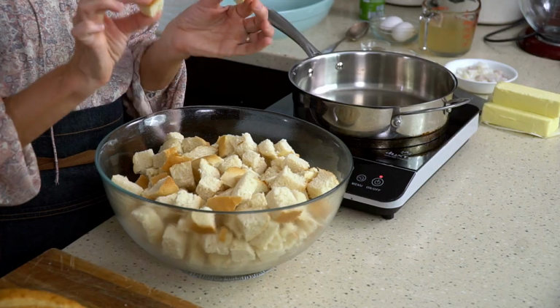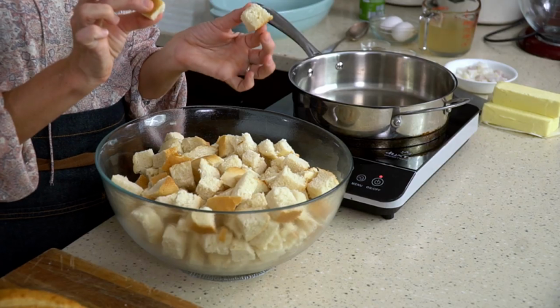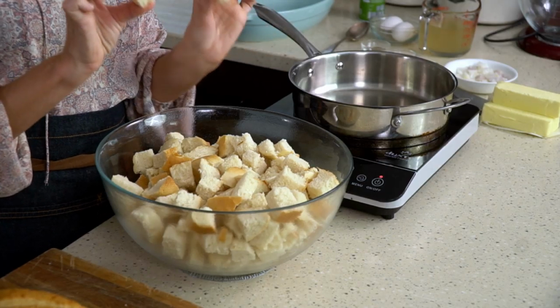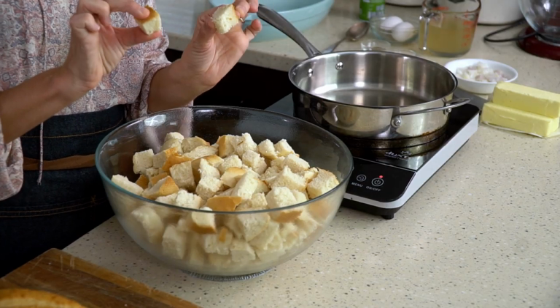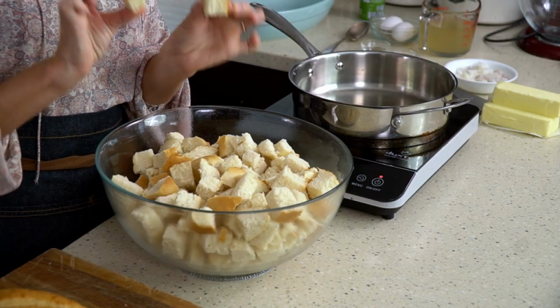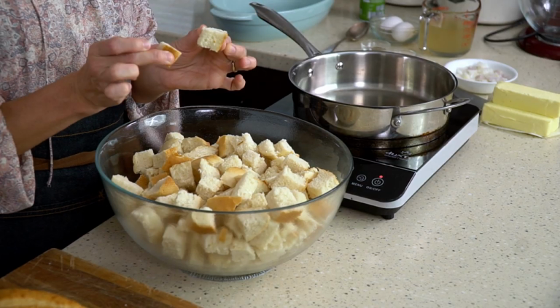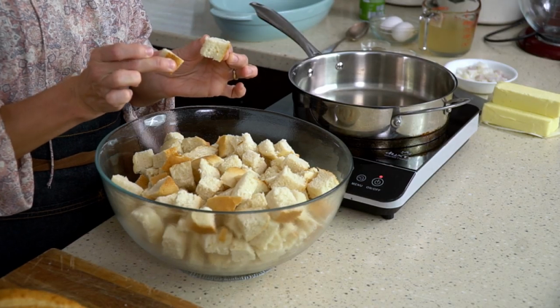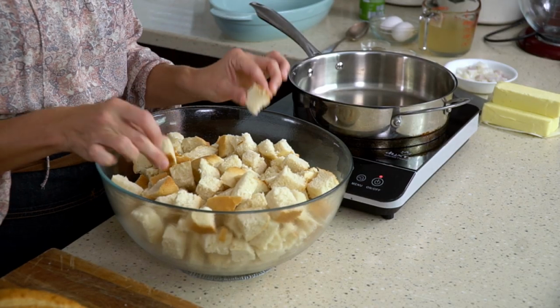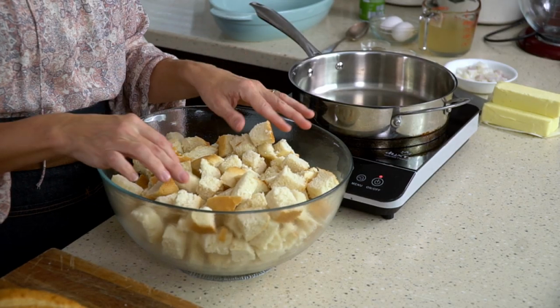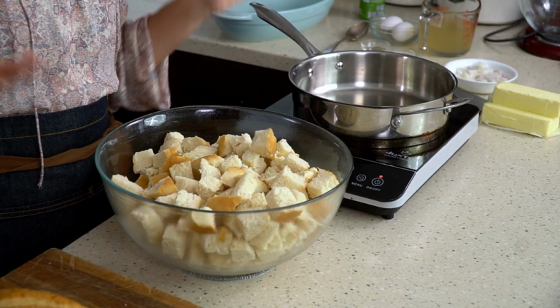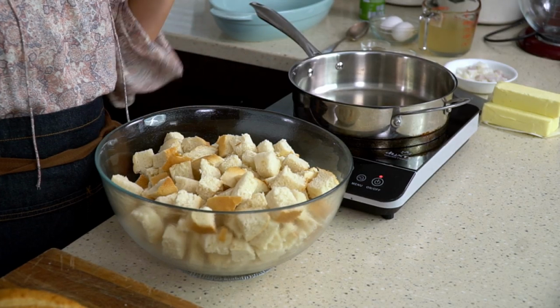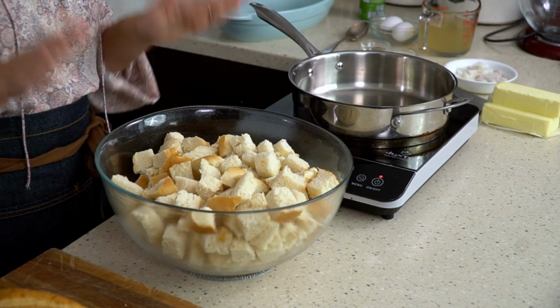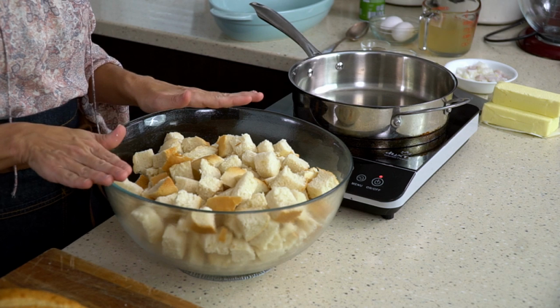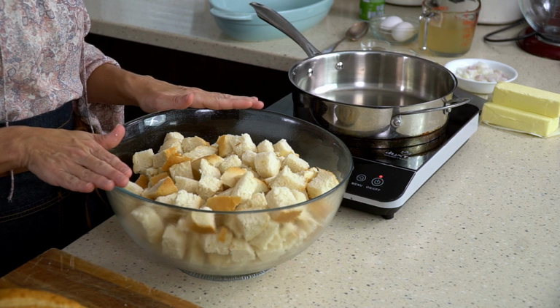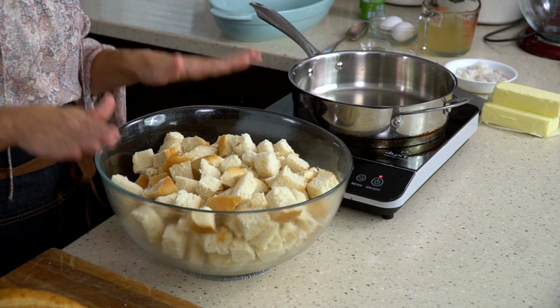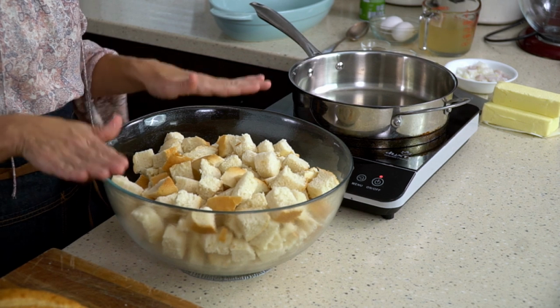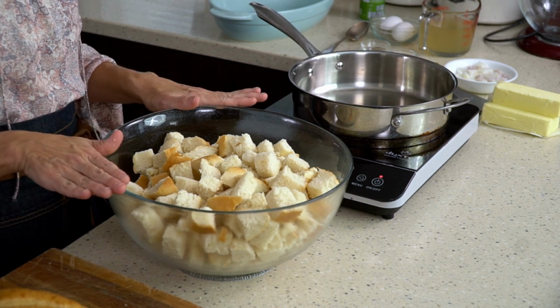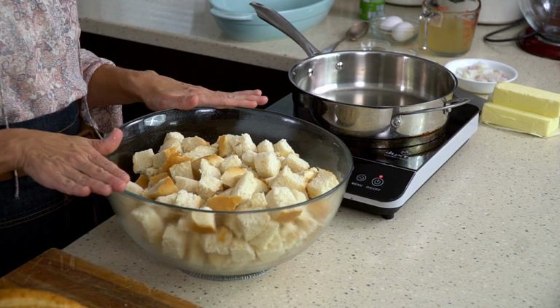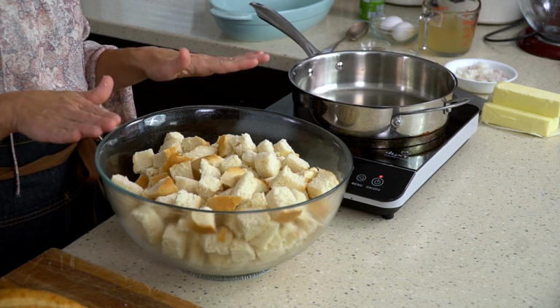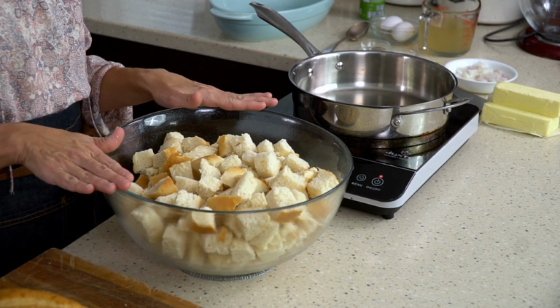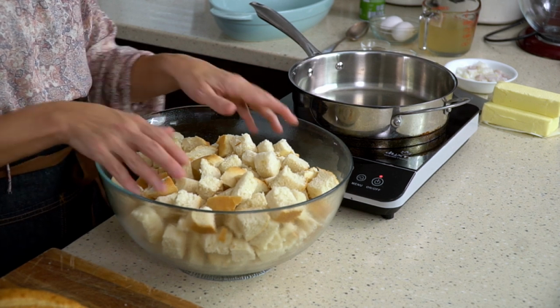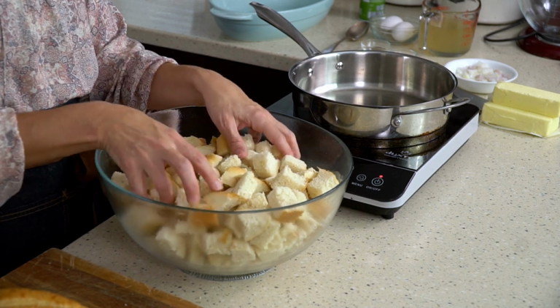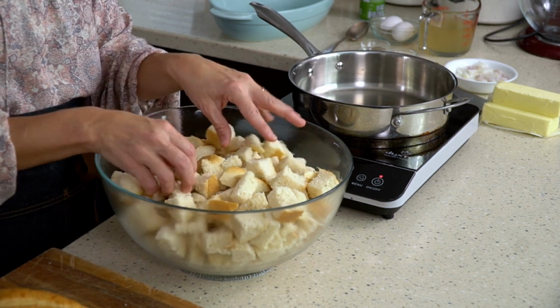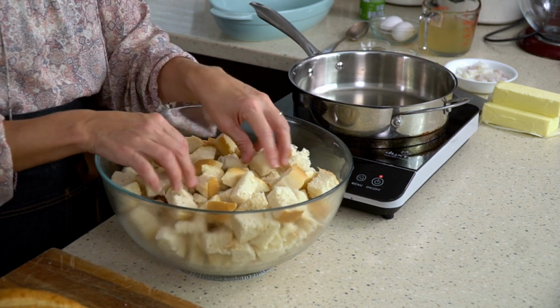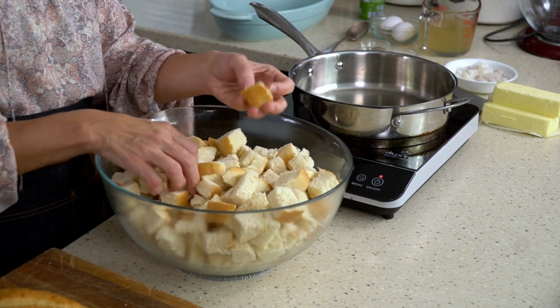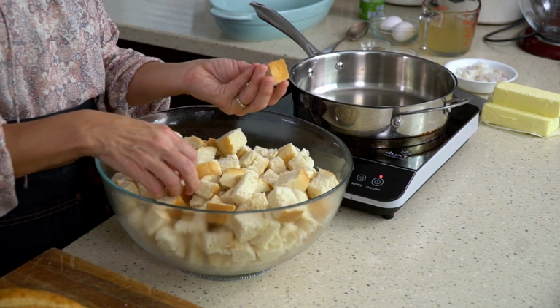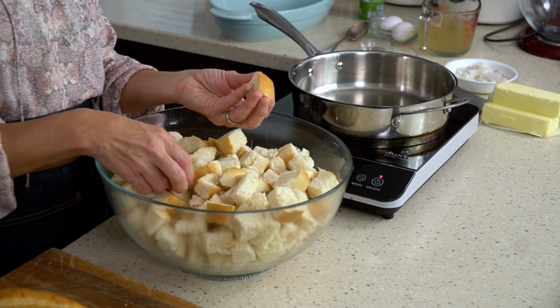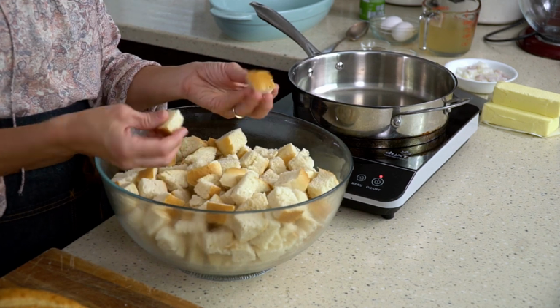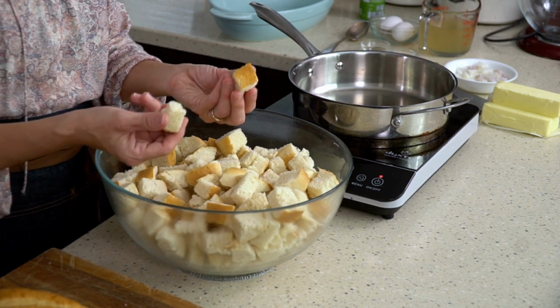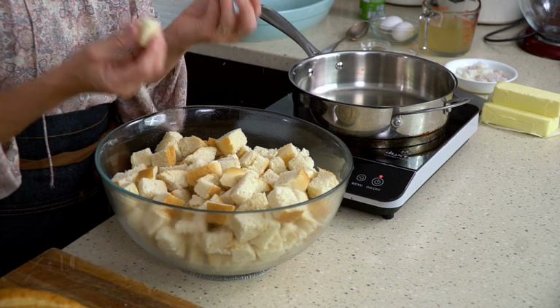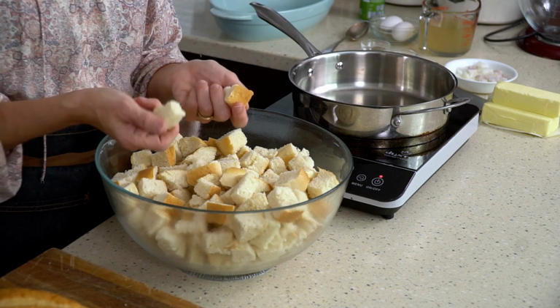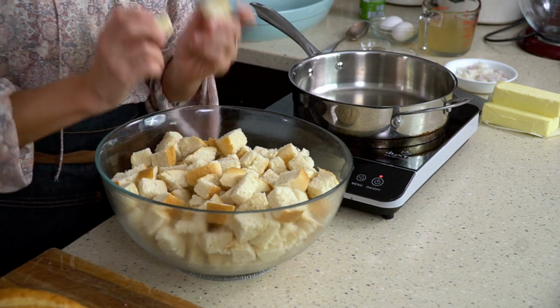I have them cut into about one inch cubes, all in a bowl. They've been drying for about 48 hours, so they're a little bit crispy, and that's exactly how you want them.